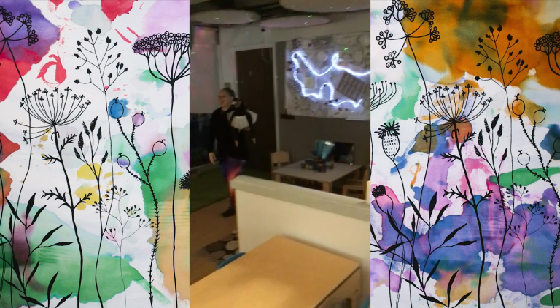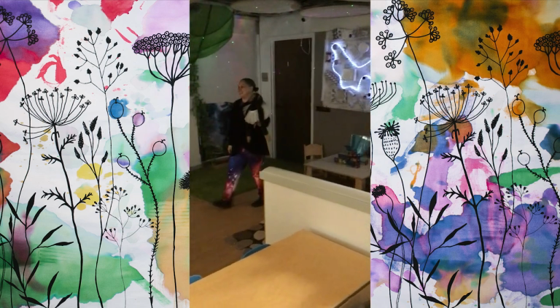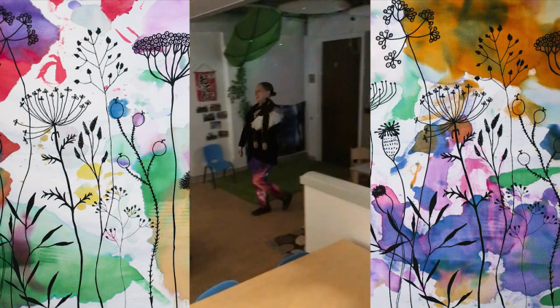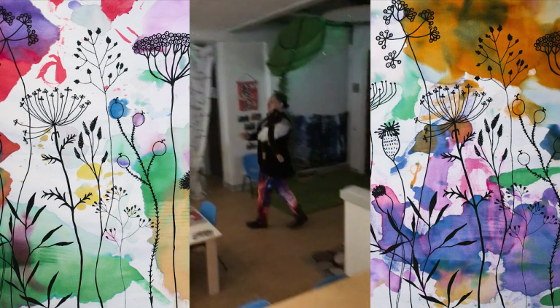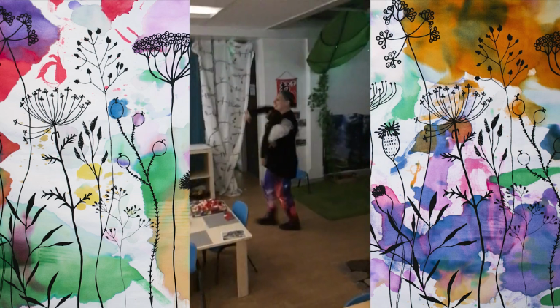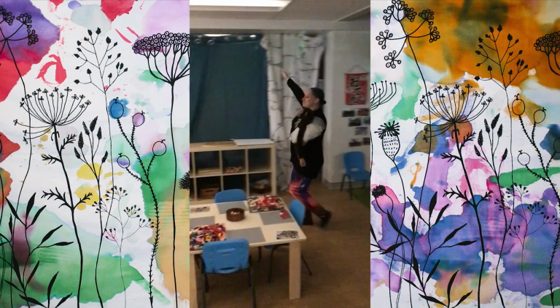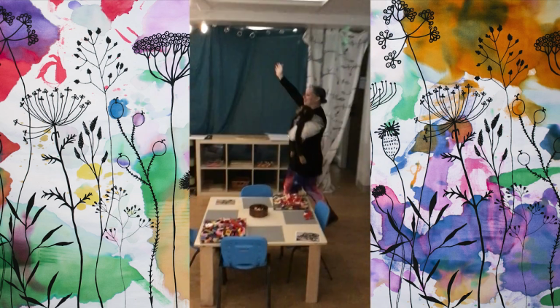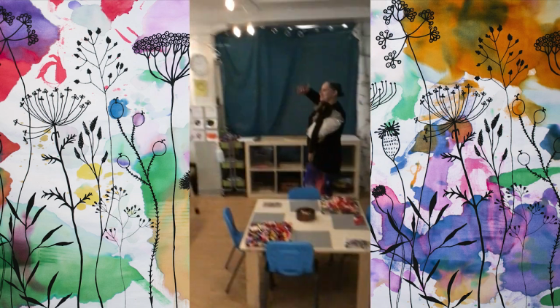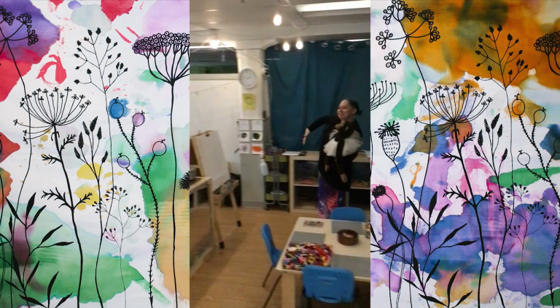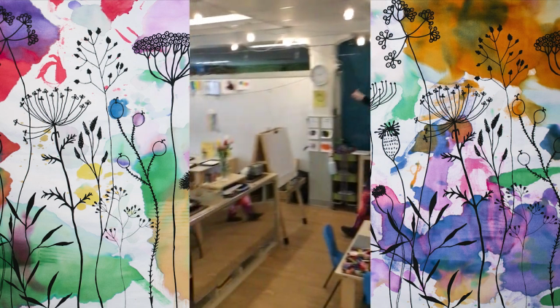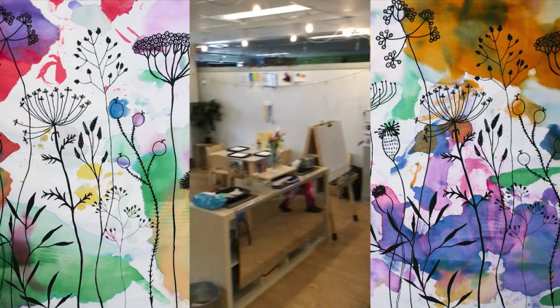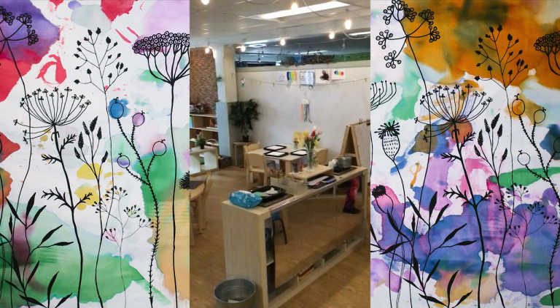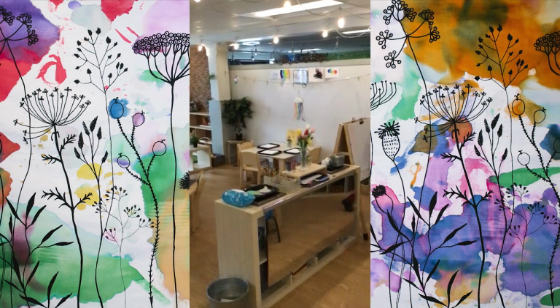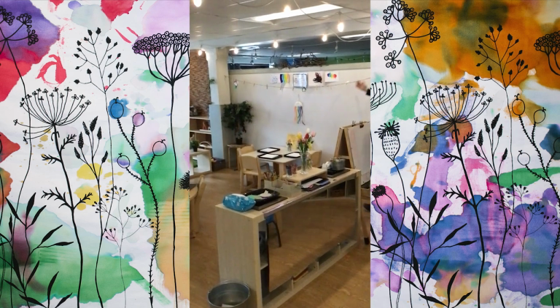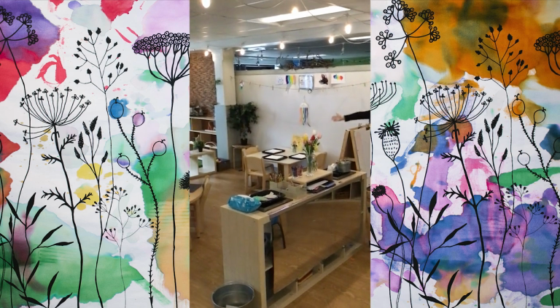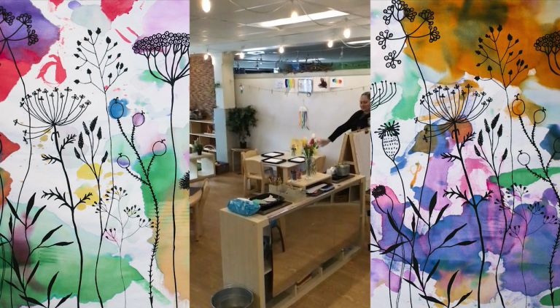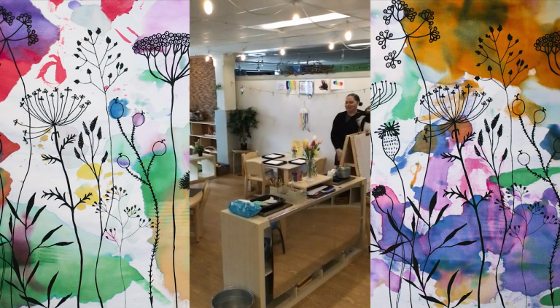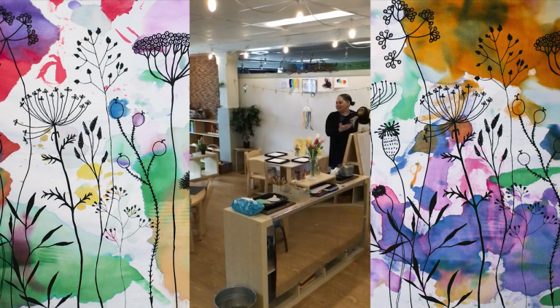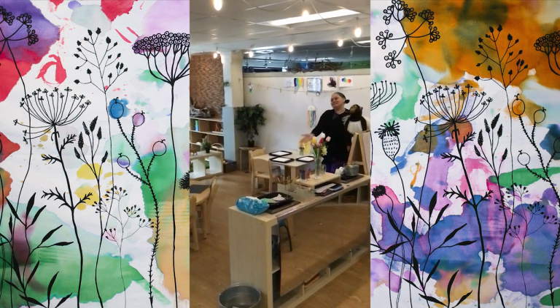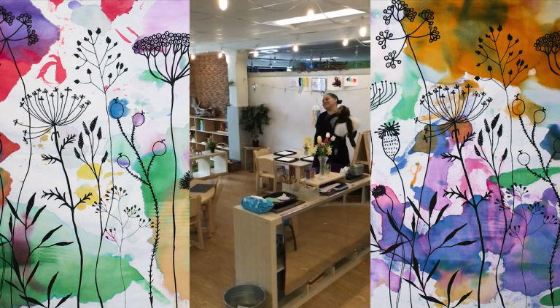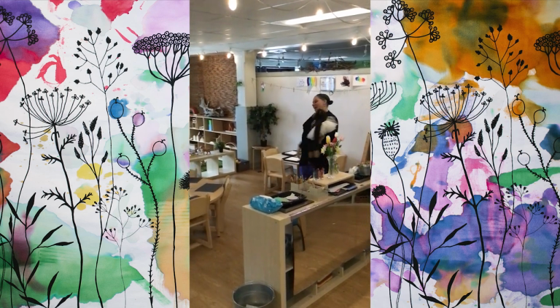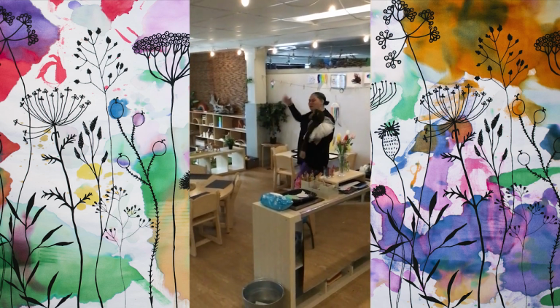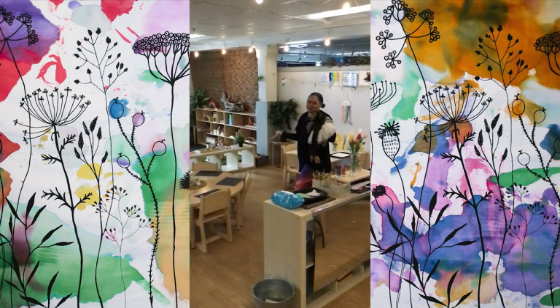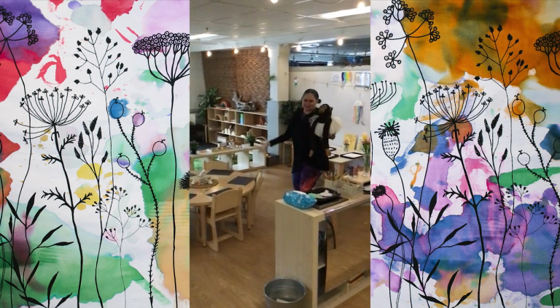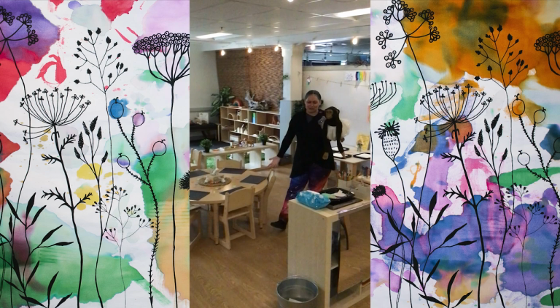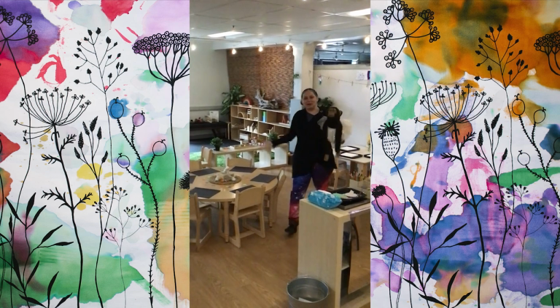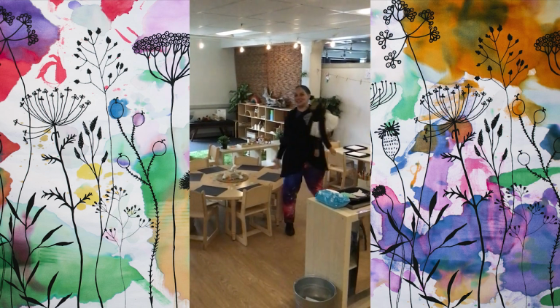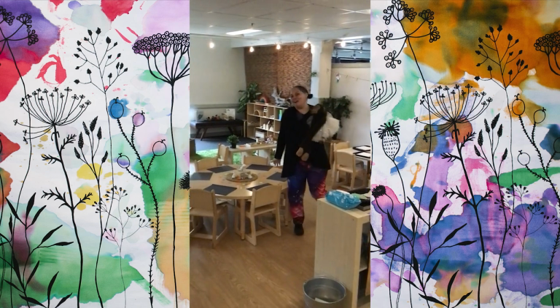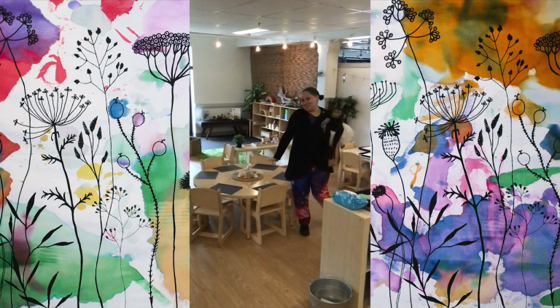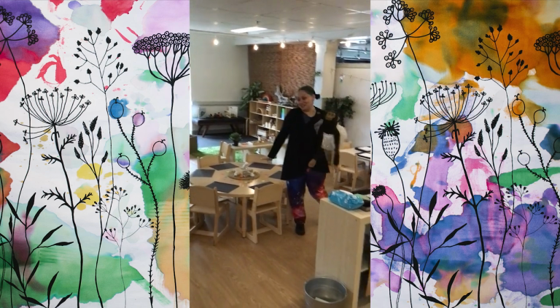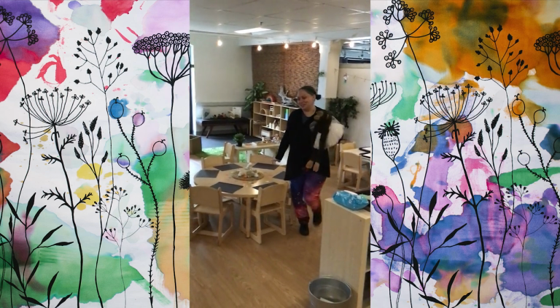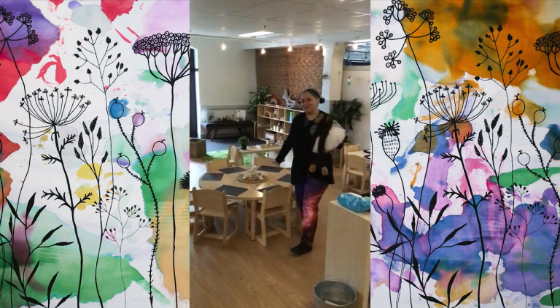And then we have an art area for all of our blooming artists — easels and hole punches and glue and markers. All the fun things you would want to create with.